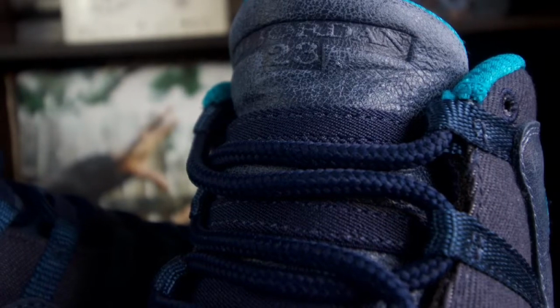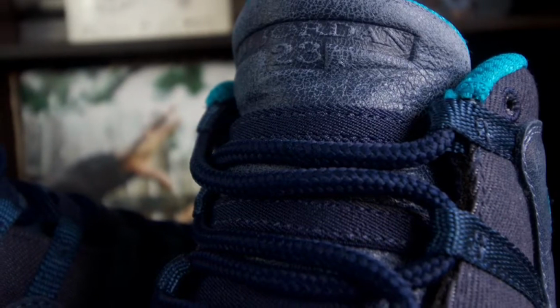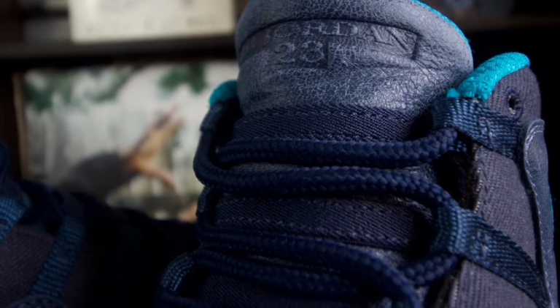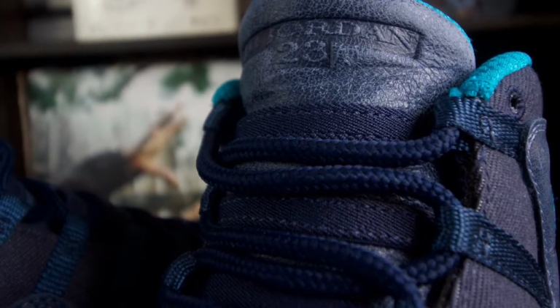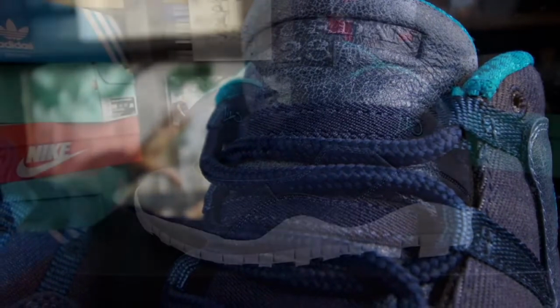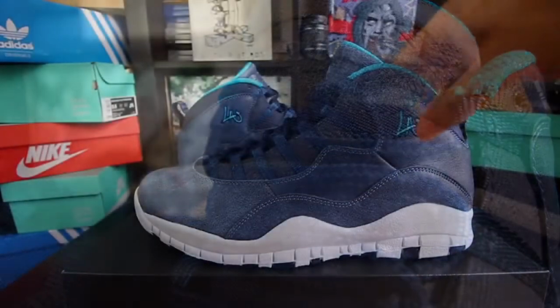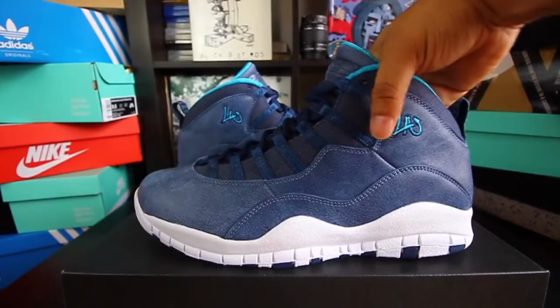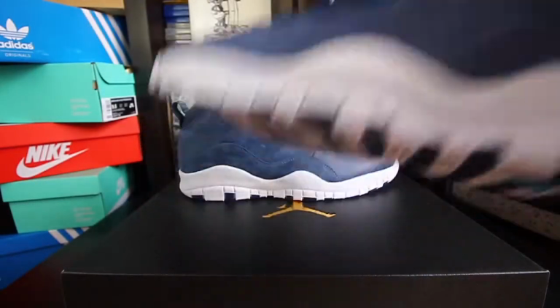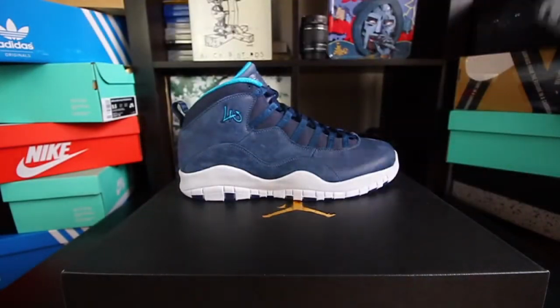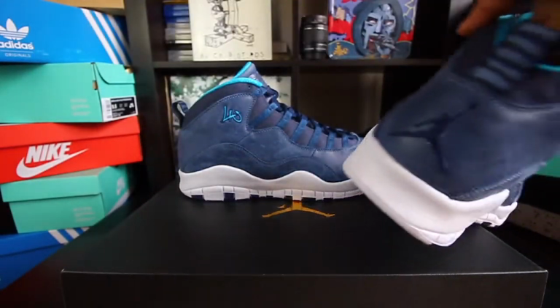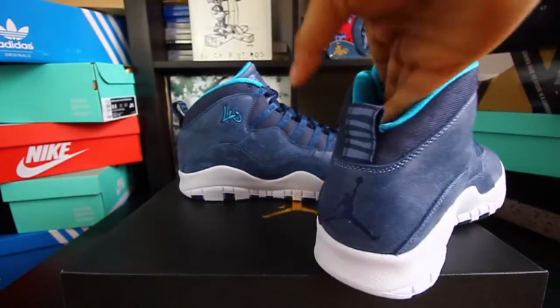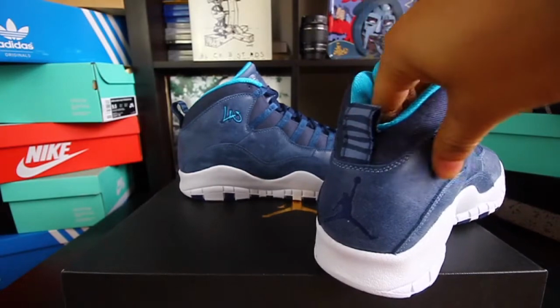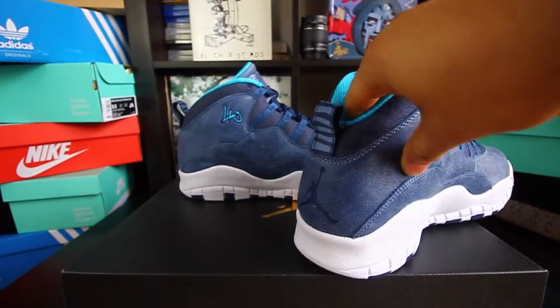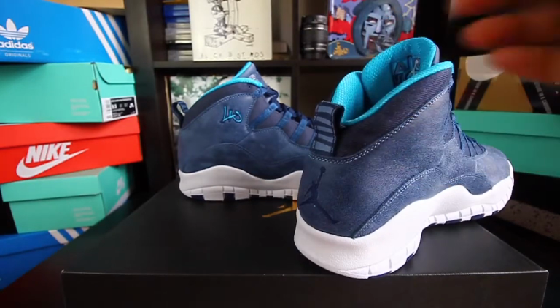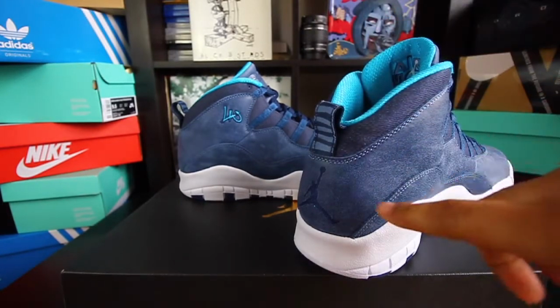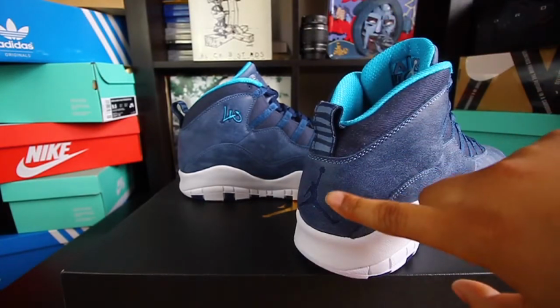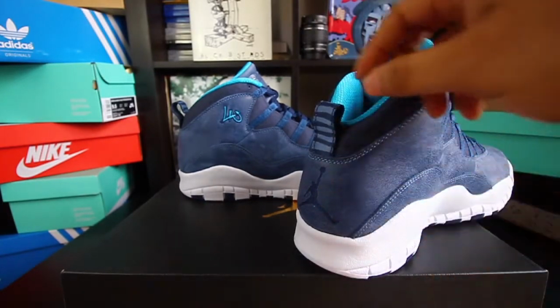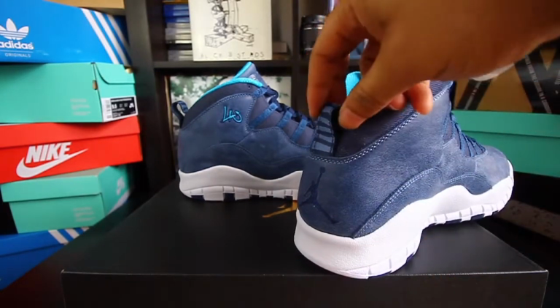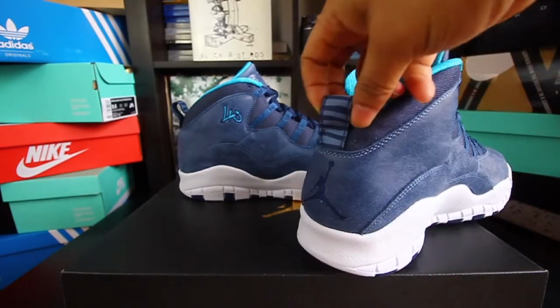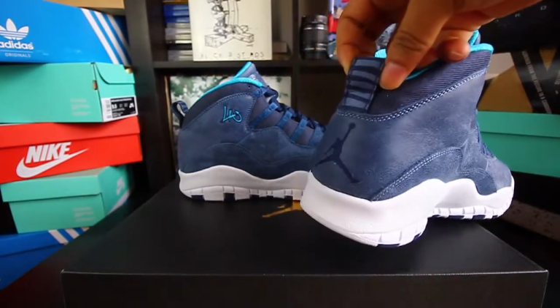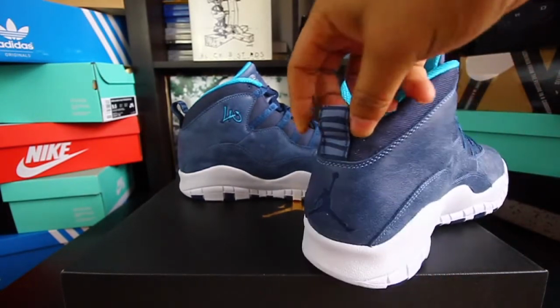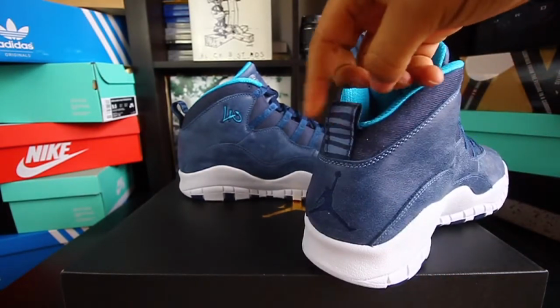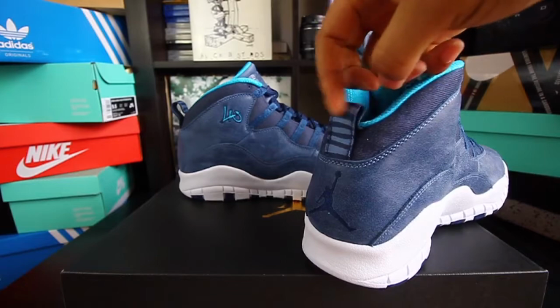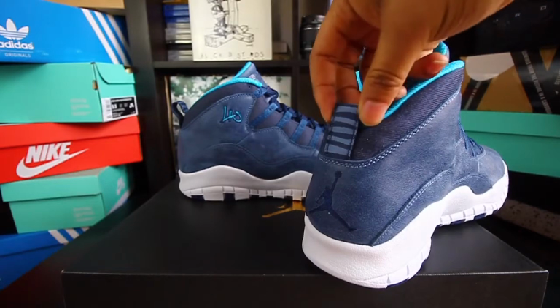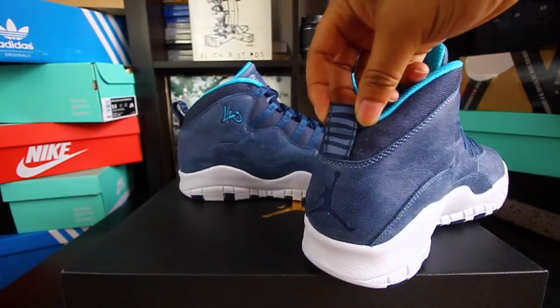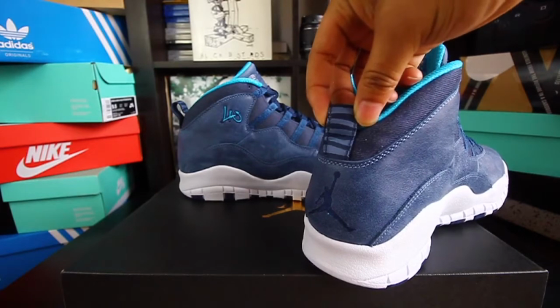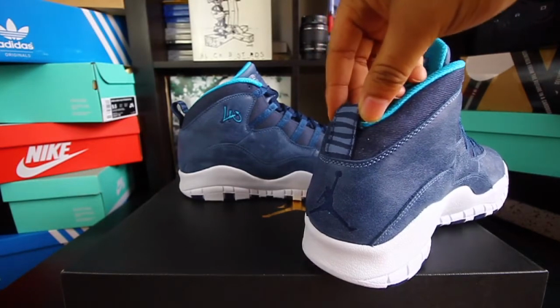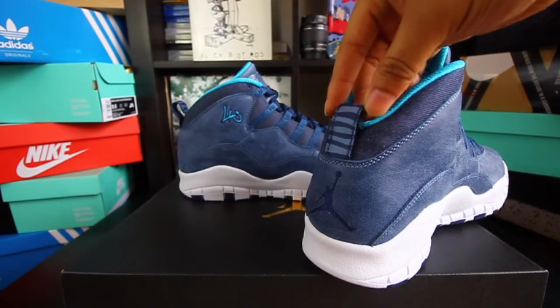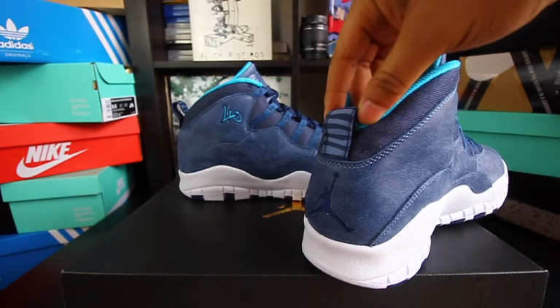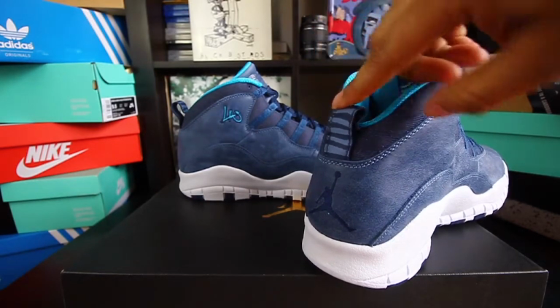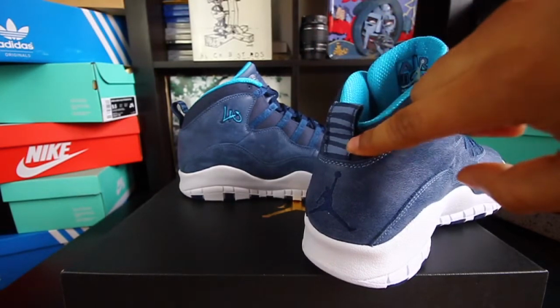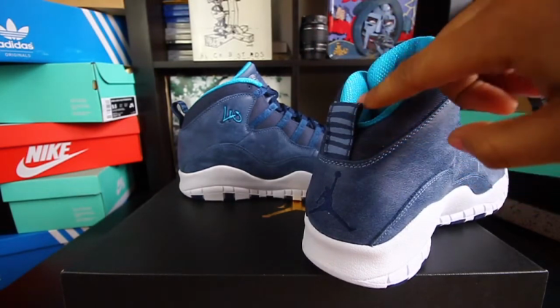Looking at the back of the shoe, you have your navy Jumpman. You also have the full tag with the city stripes — I guess it's the new theme for all the city shoes at this point.